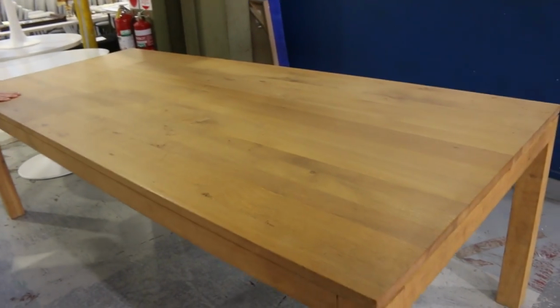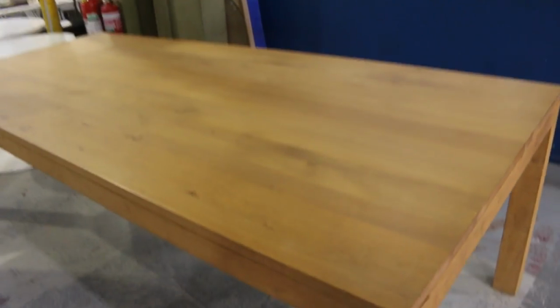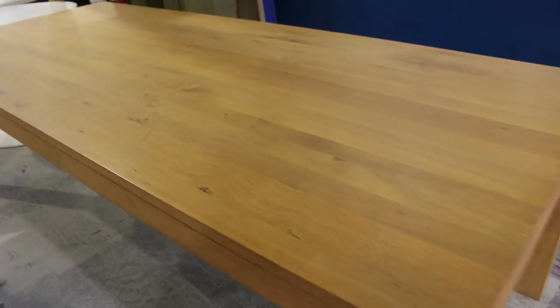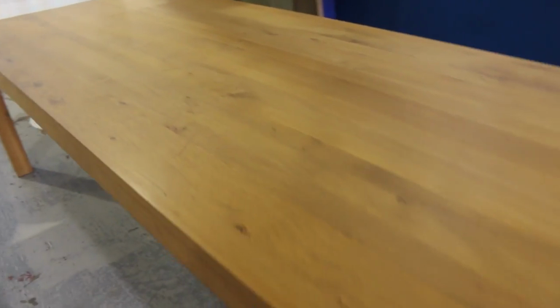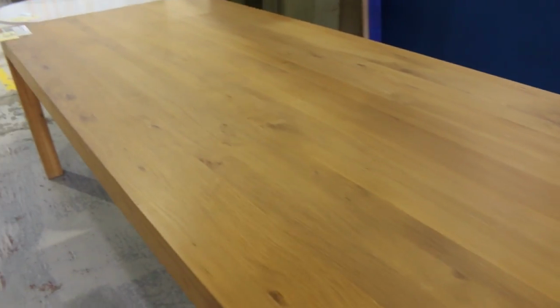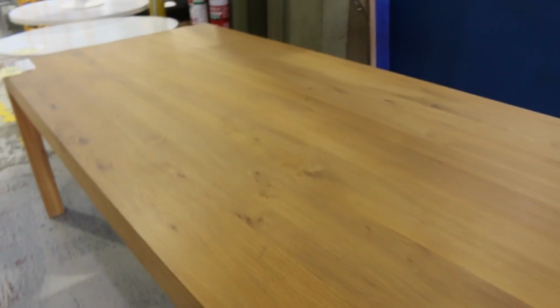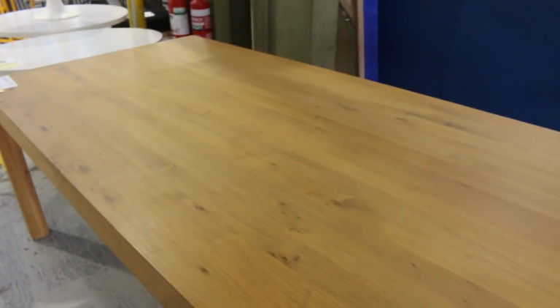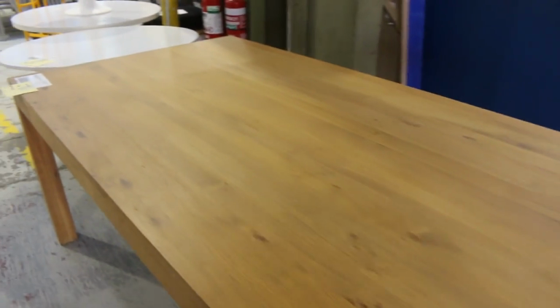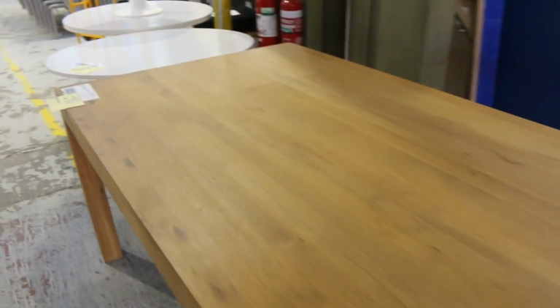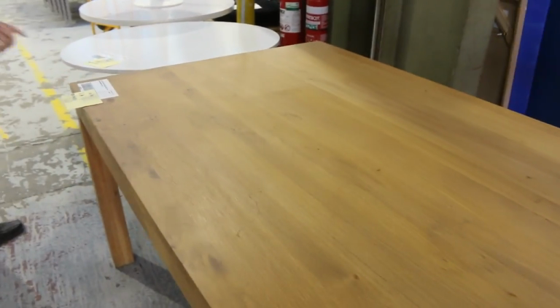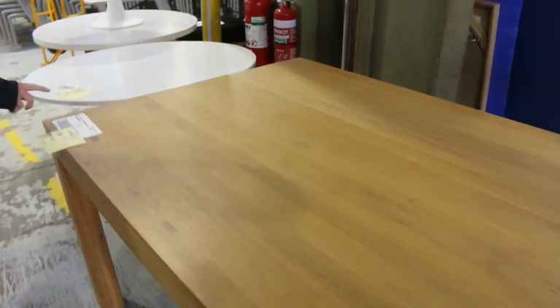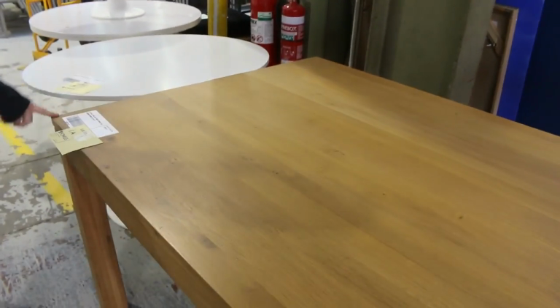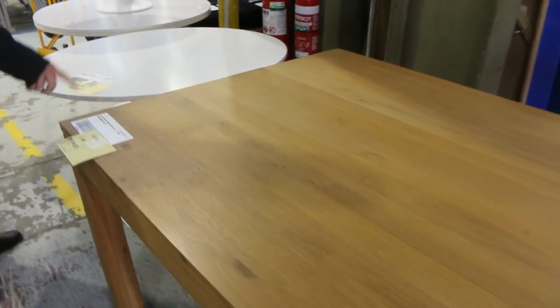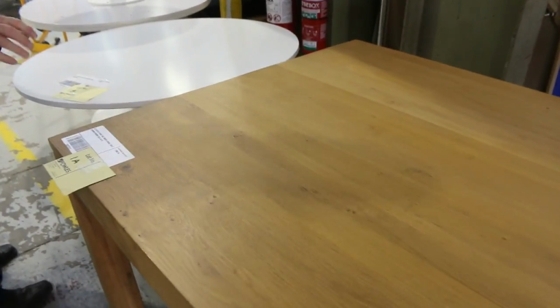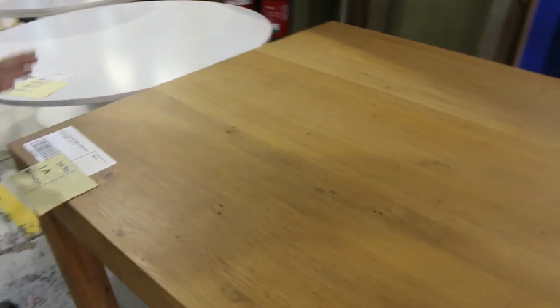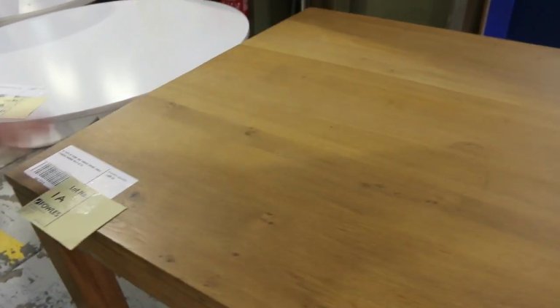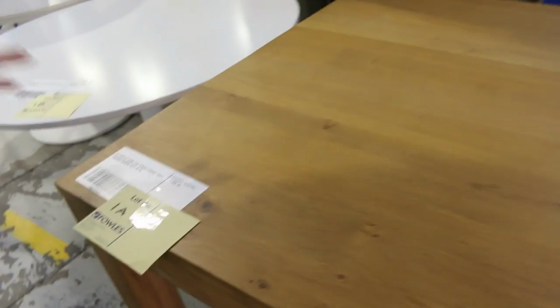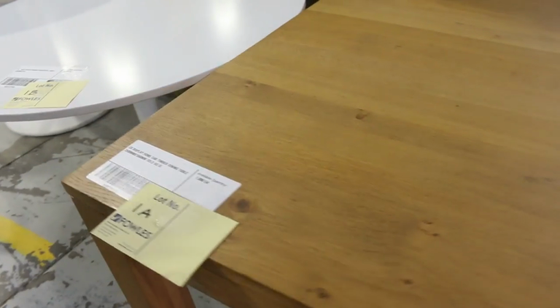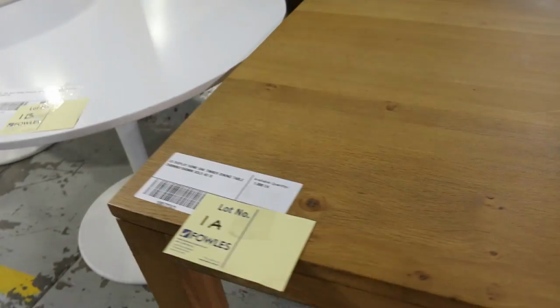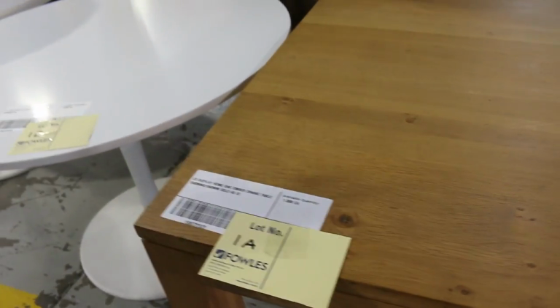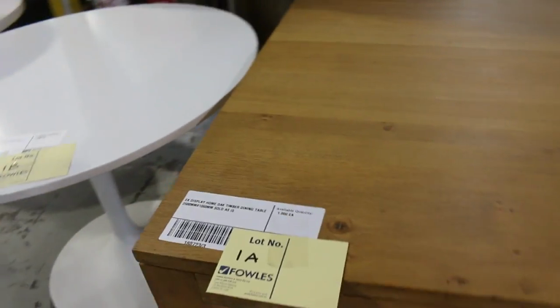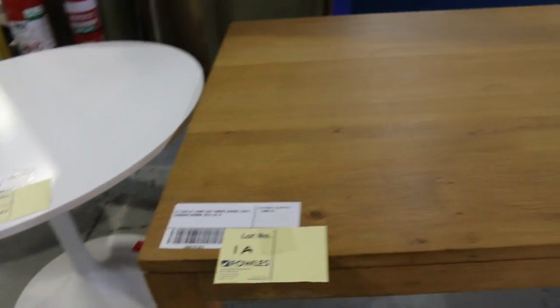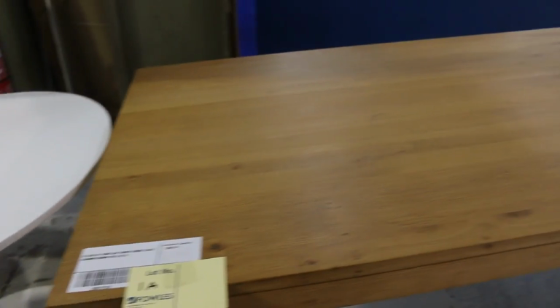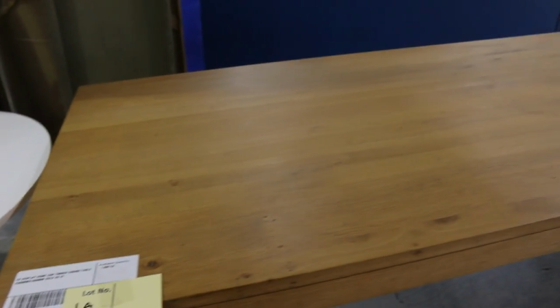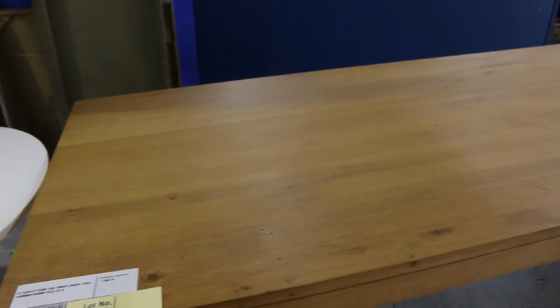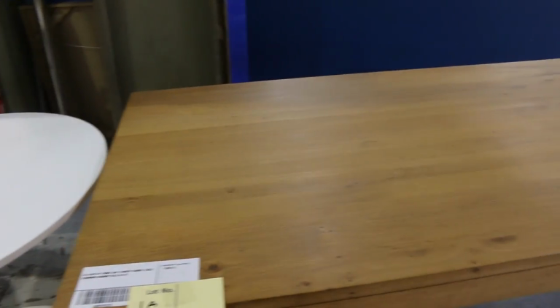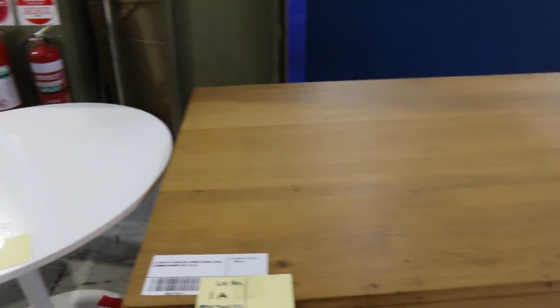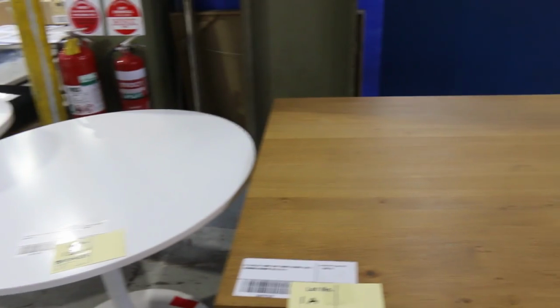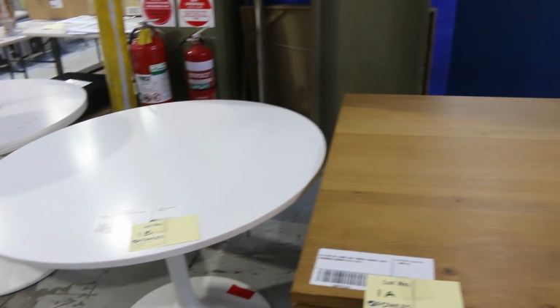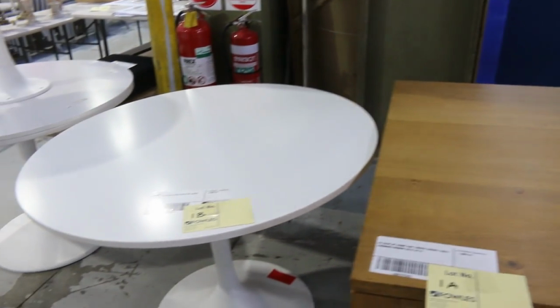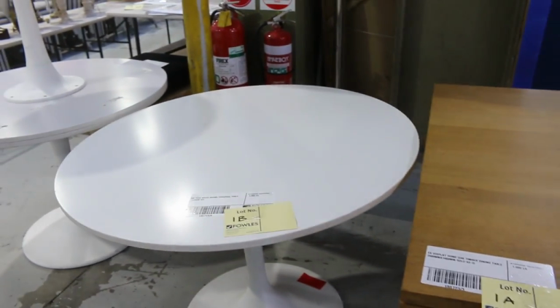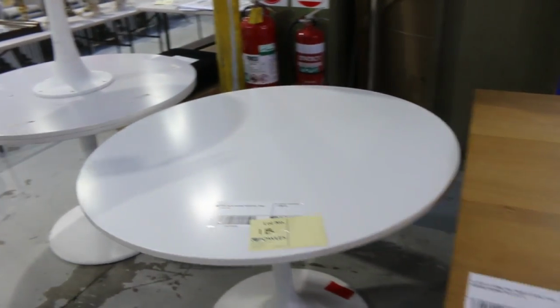Lot 1A is an ex-display oak timber dining table. It is two and a half metres by just over a metre. Very solid, very nice. There's a couple of bits and pieces like that. You'll see a few more dining tables down the track. Absolute beautiful piece. Unreserved of course.